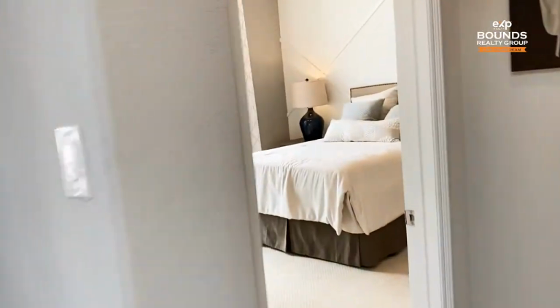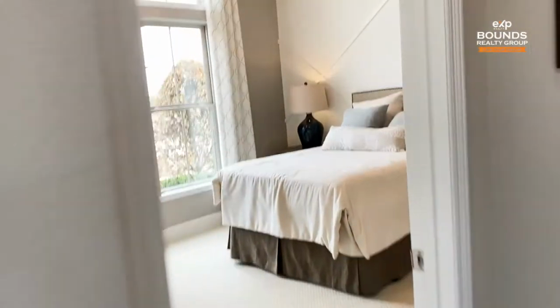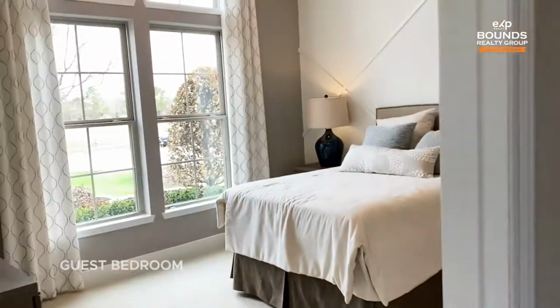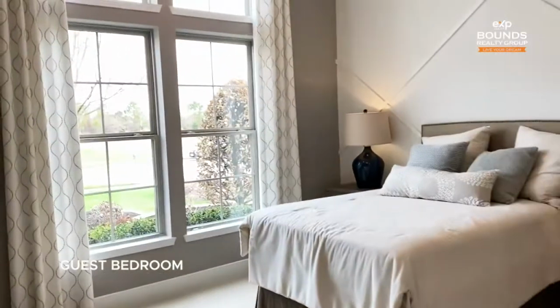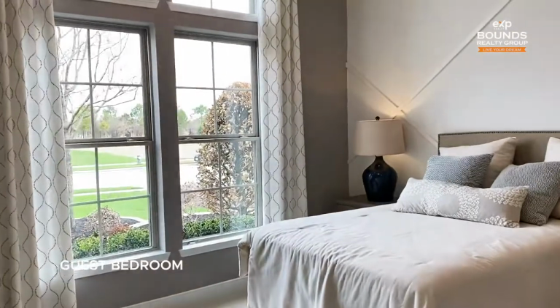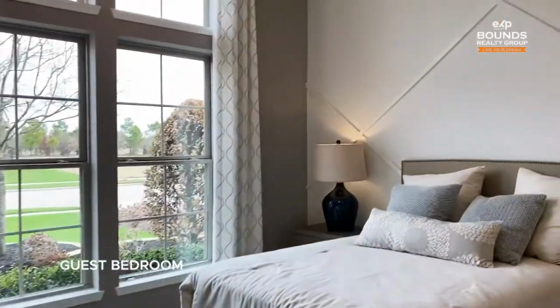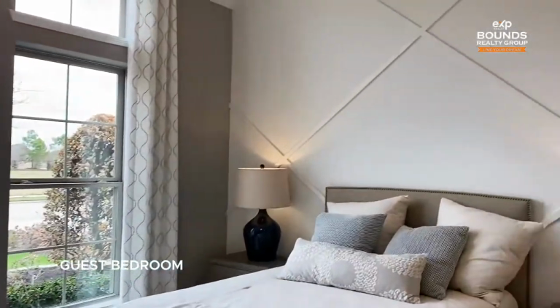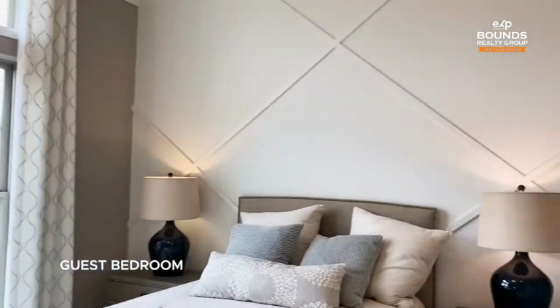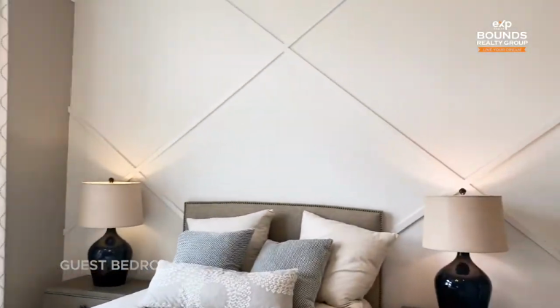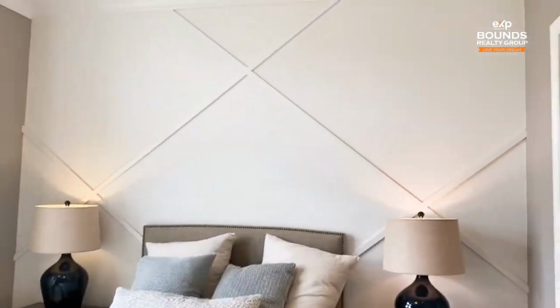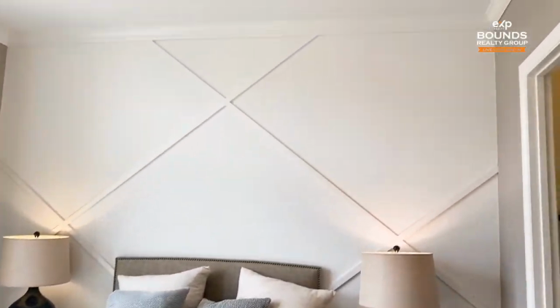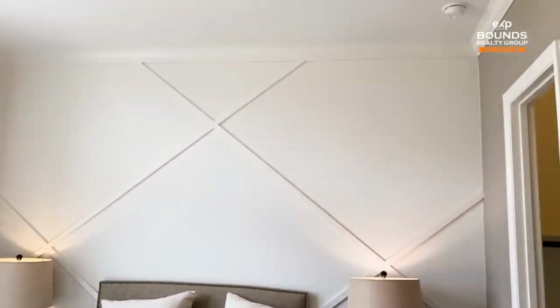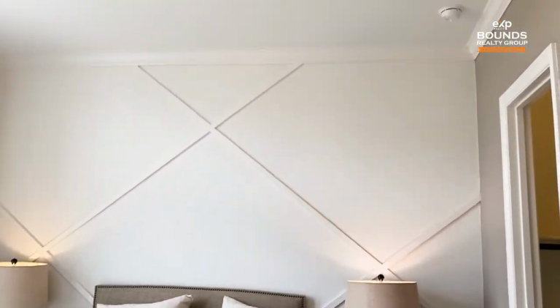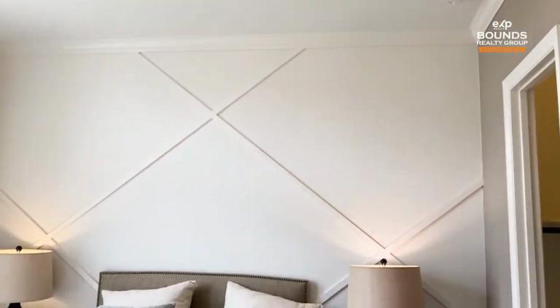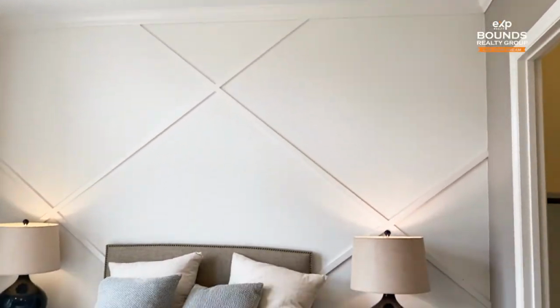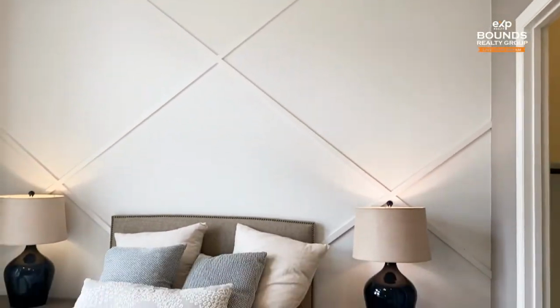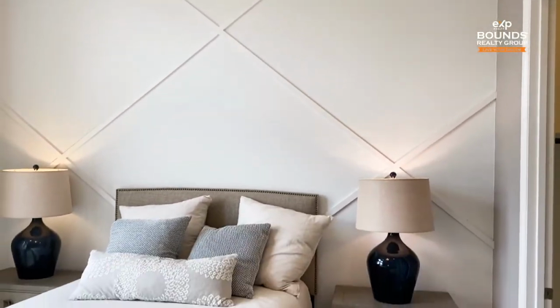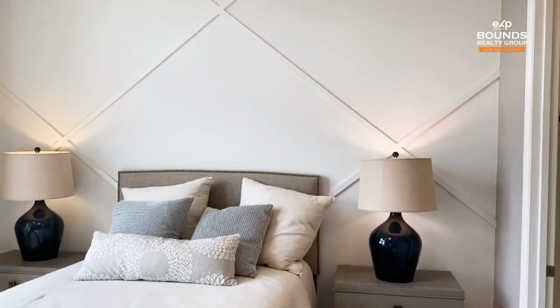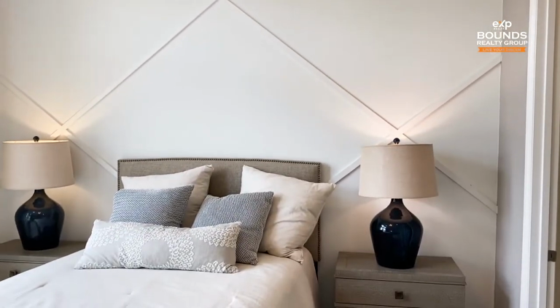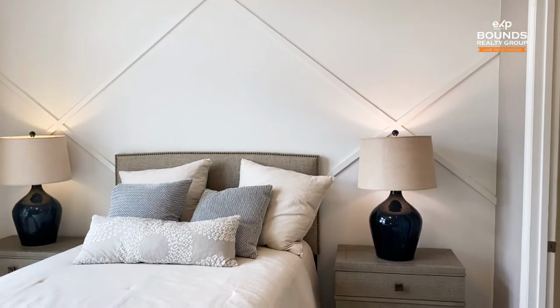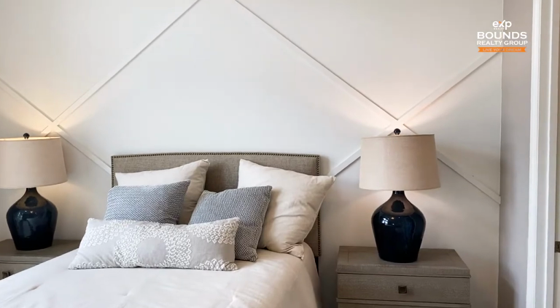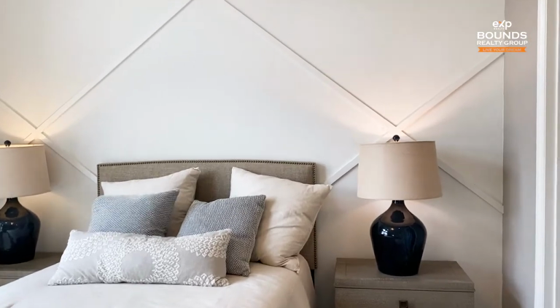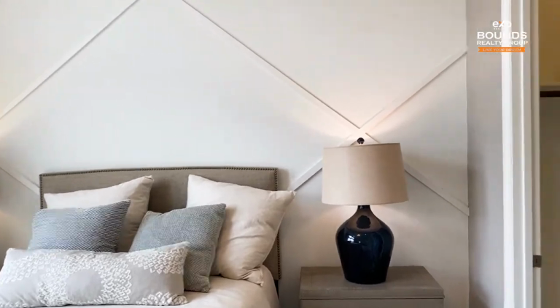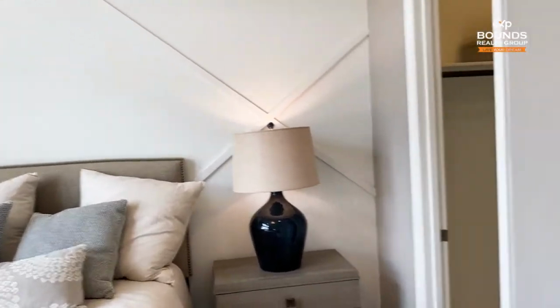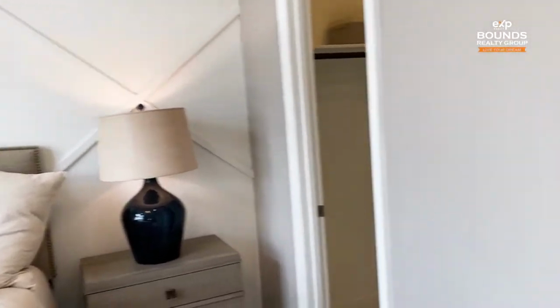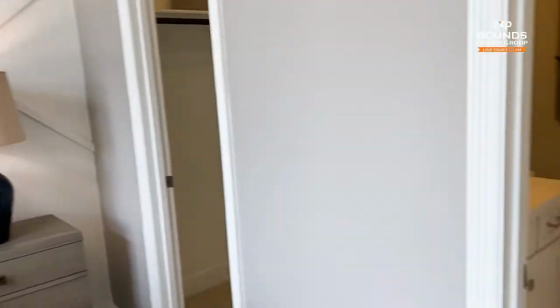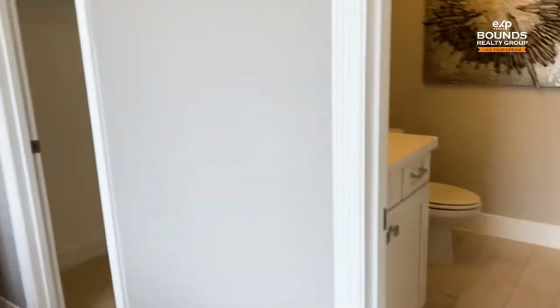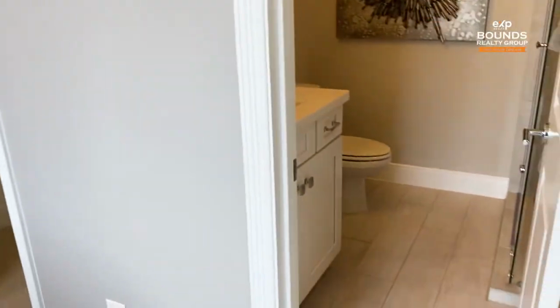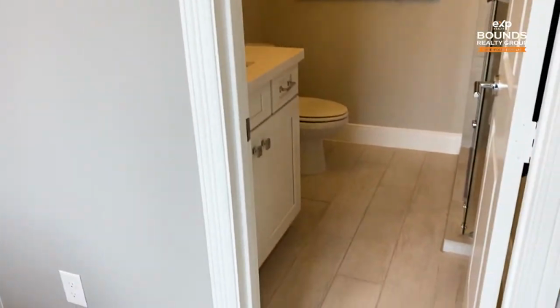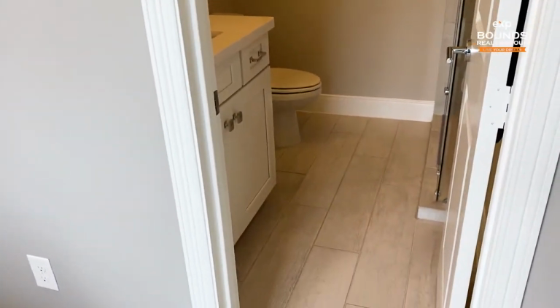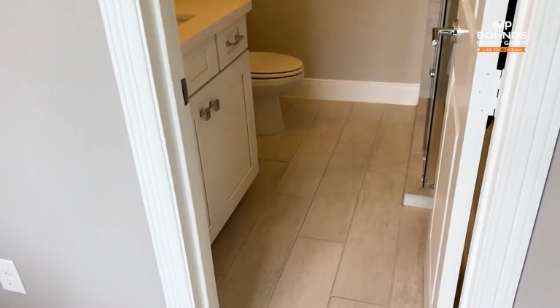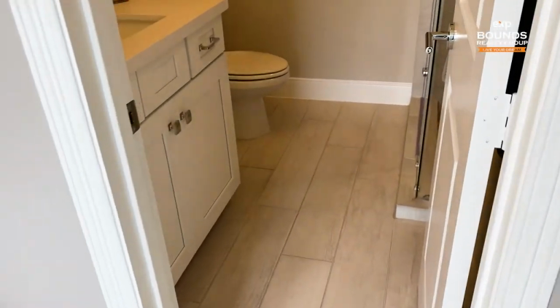Guest bedroom up front. Wall accents — you see this trend with new homes. I love it. Anything beats plain old sheetrock.